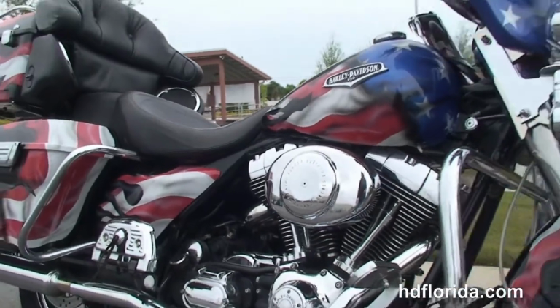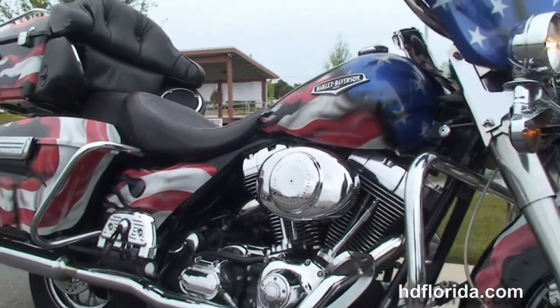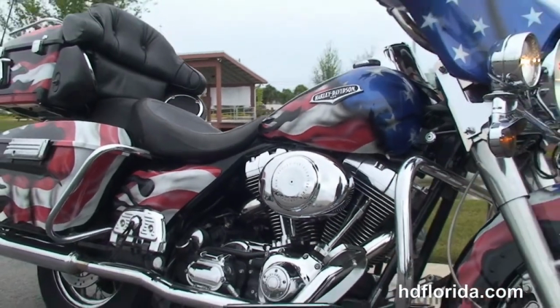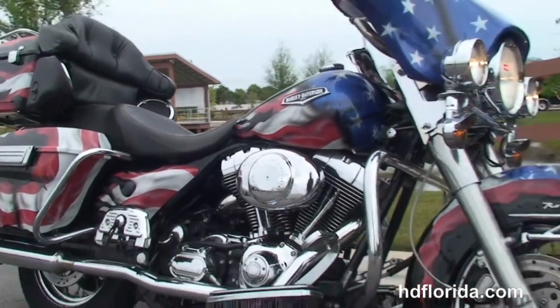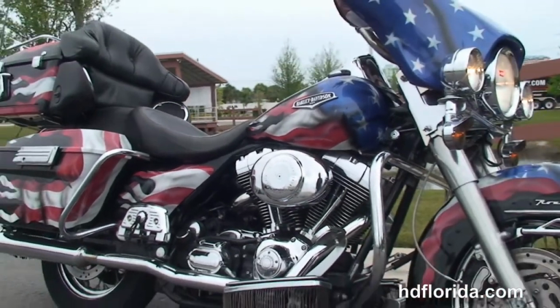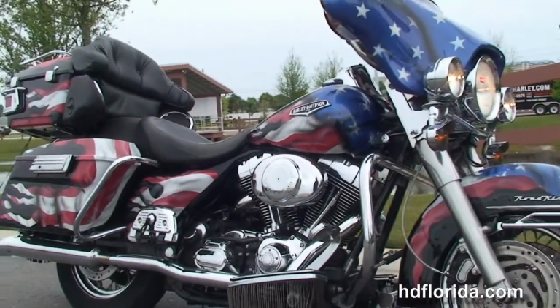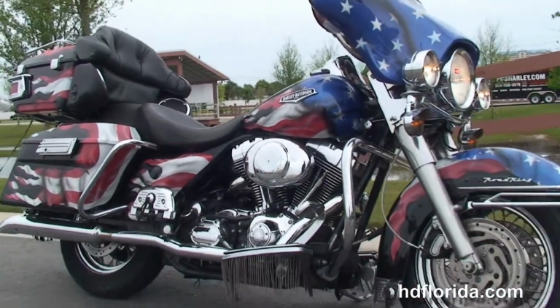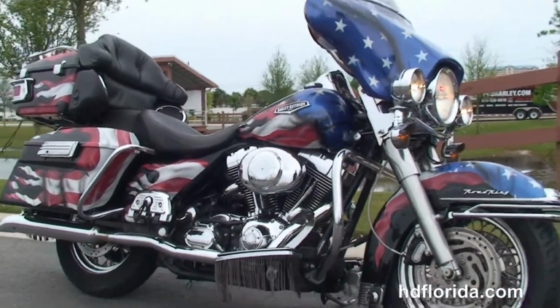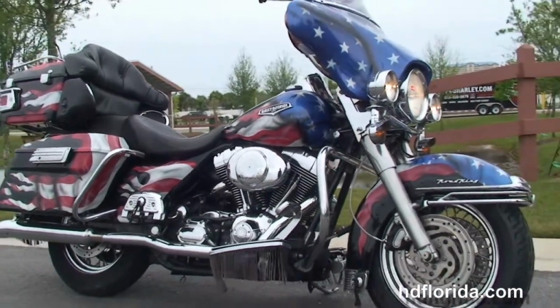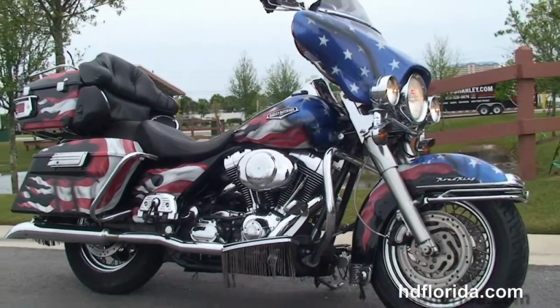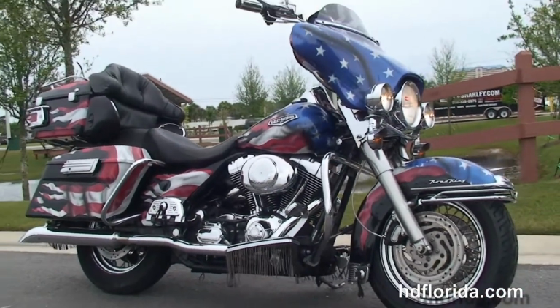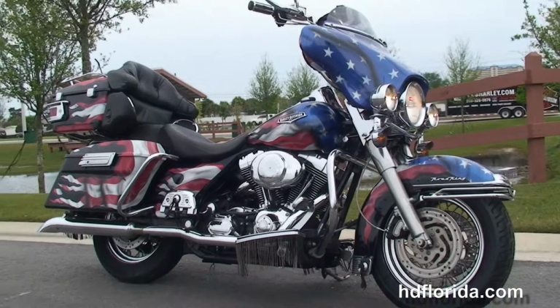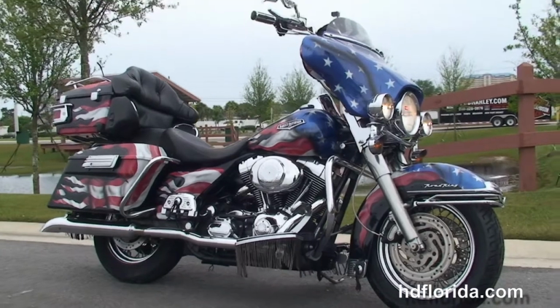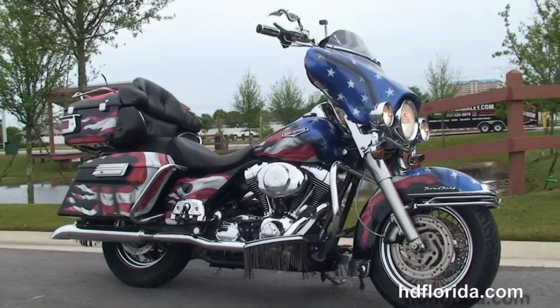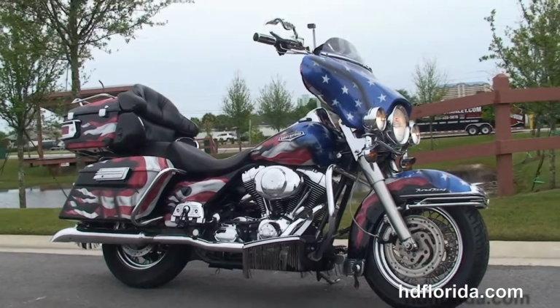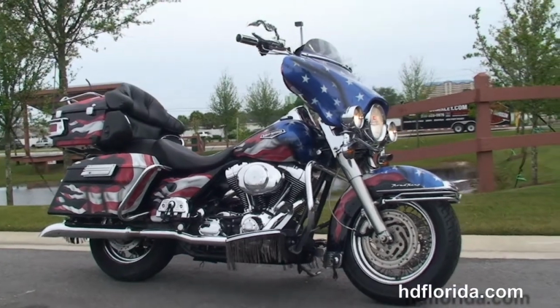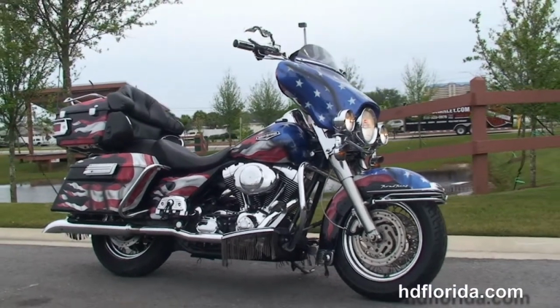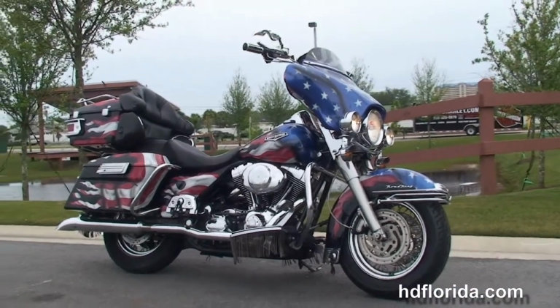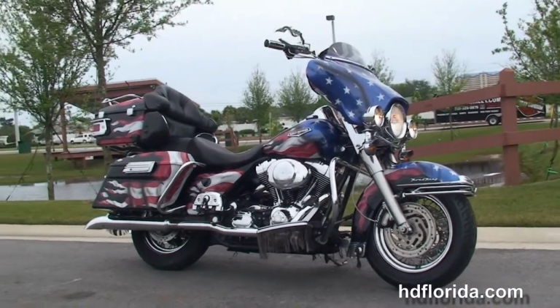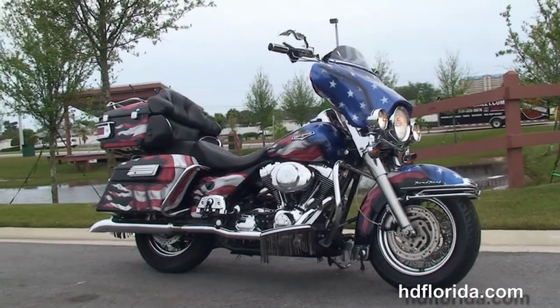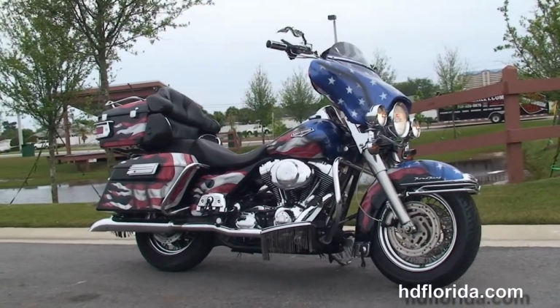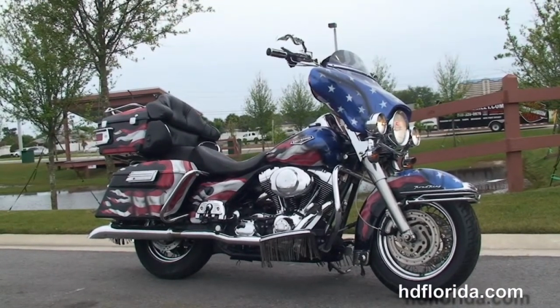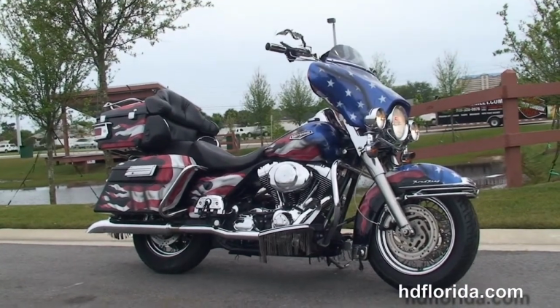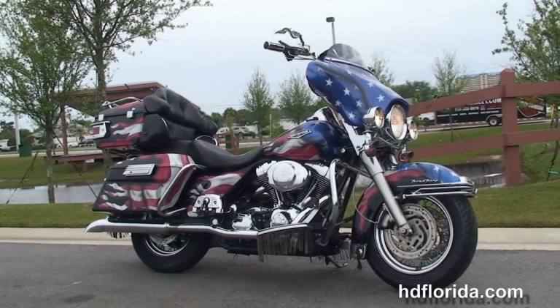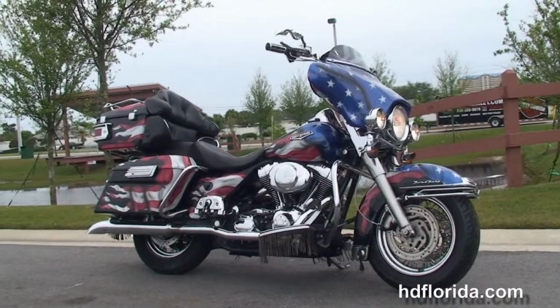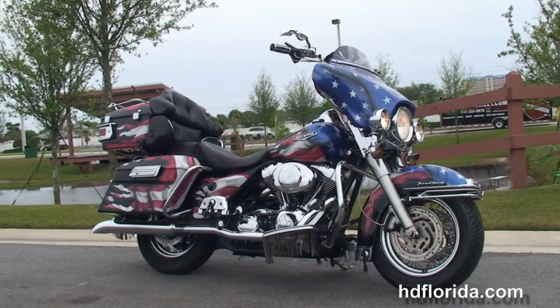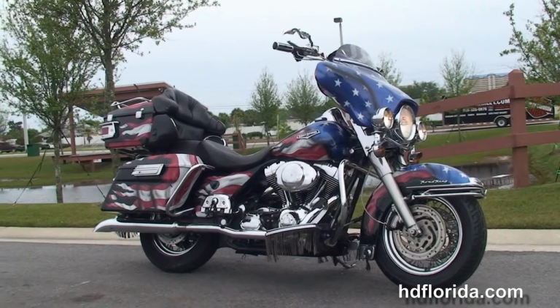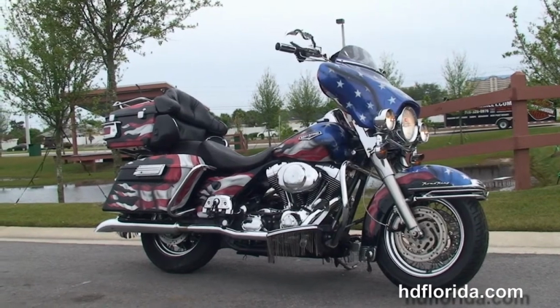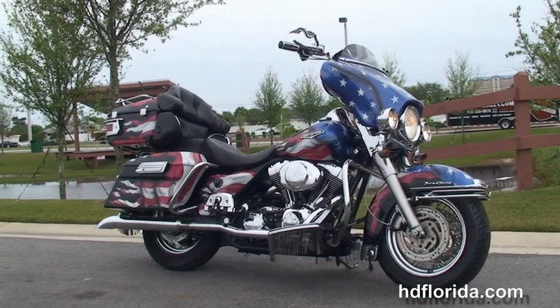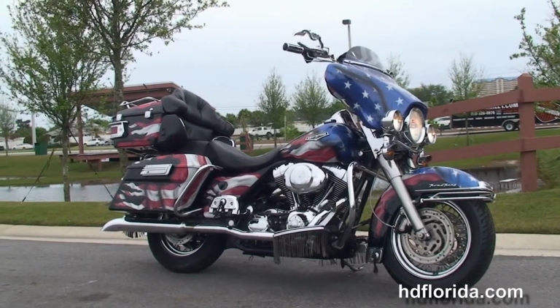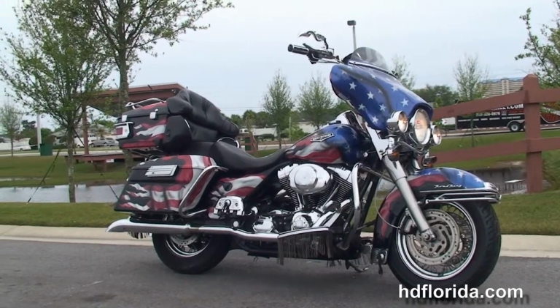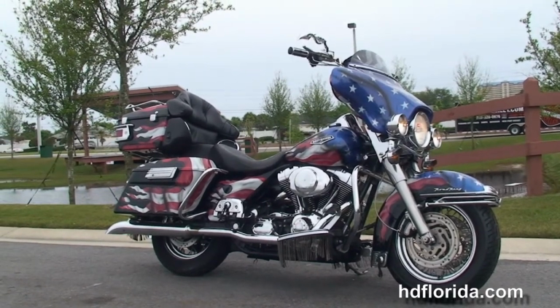Here at the world famous Harley Davidson Panama City Beach, all our bikes are fully serviced and safety inspected. We take anything on trade — import motorcycles, cars, campers, trailers, boats, RVs — you name it, we take it, as long as we don't have to feed it.